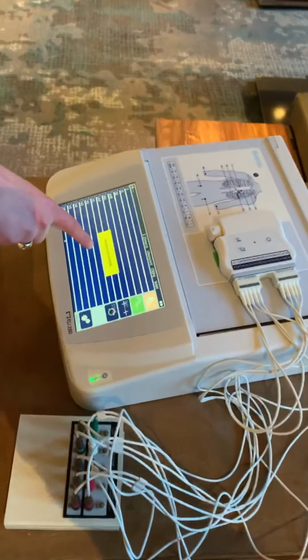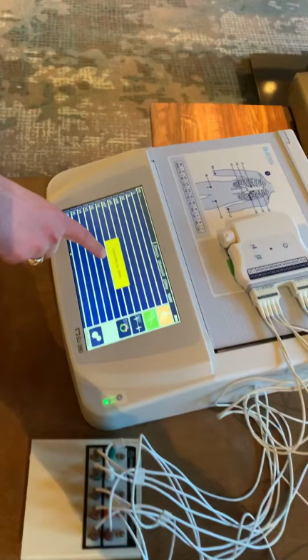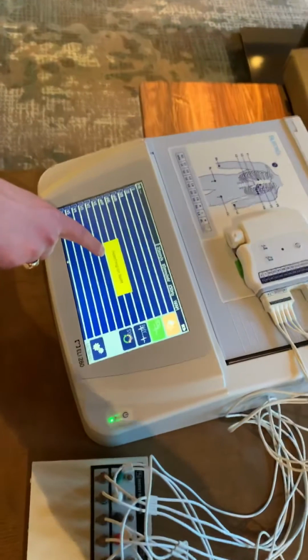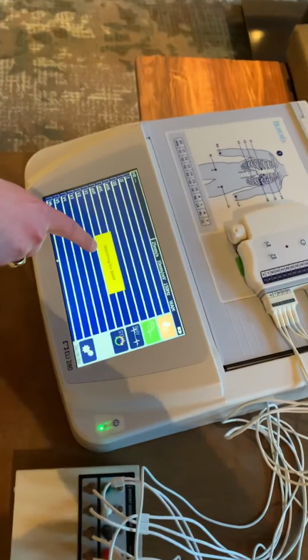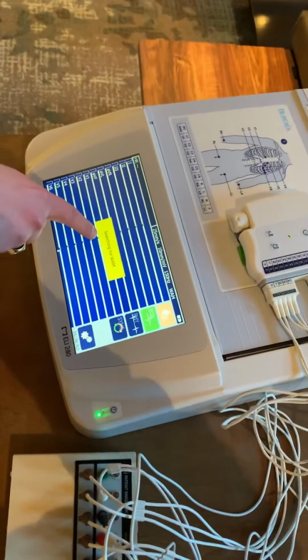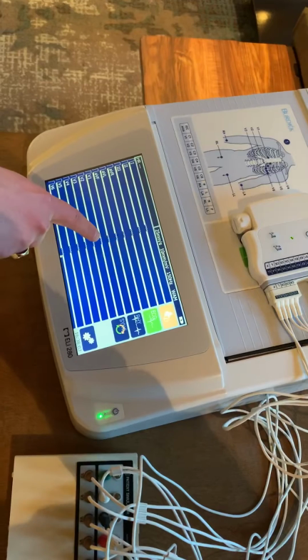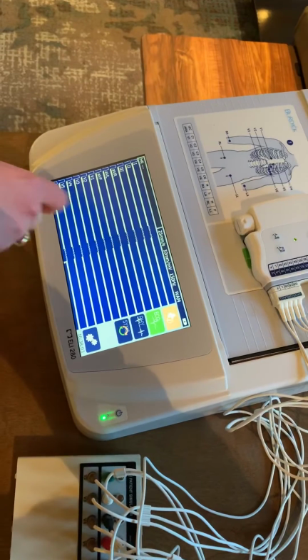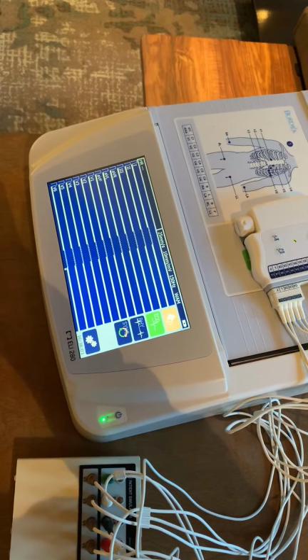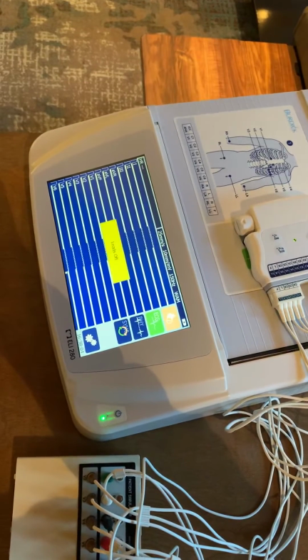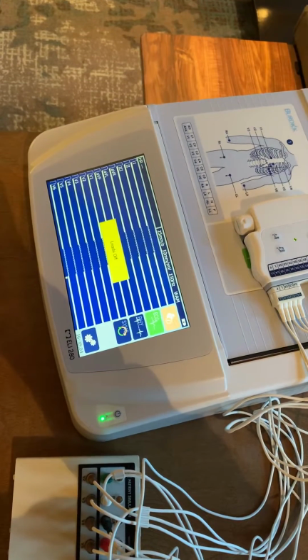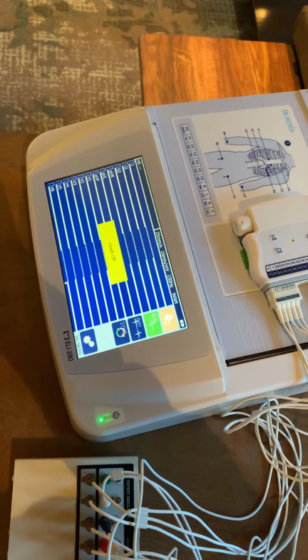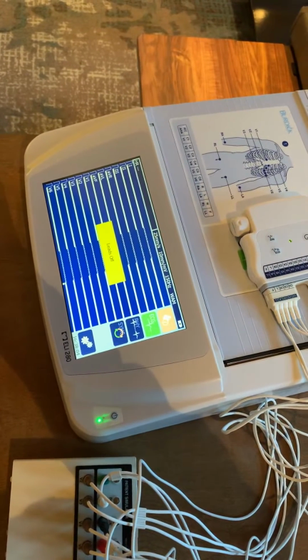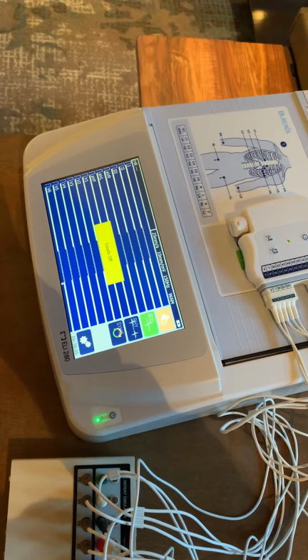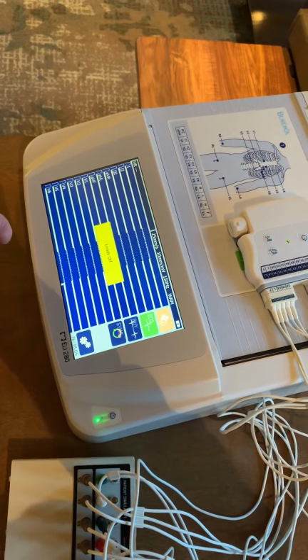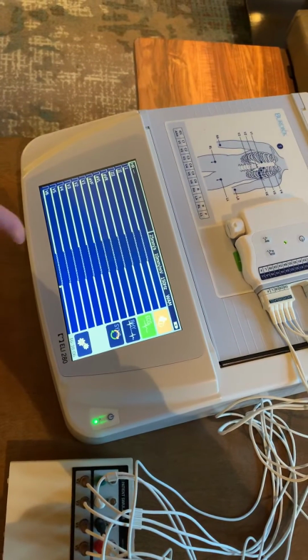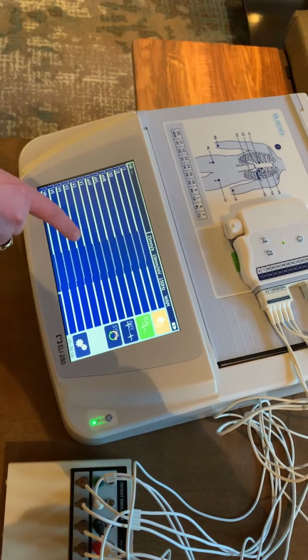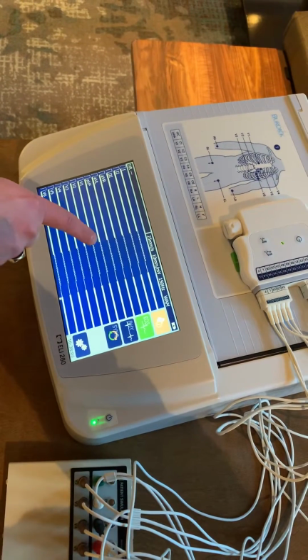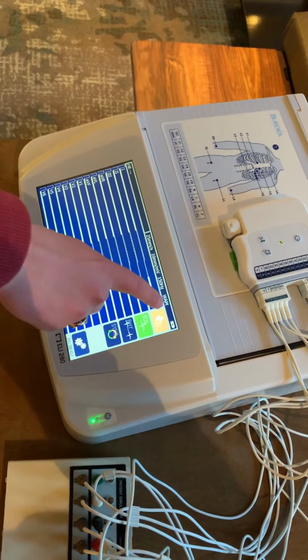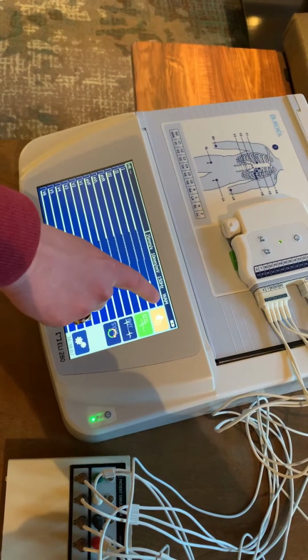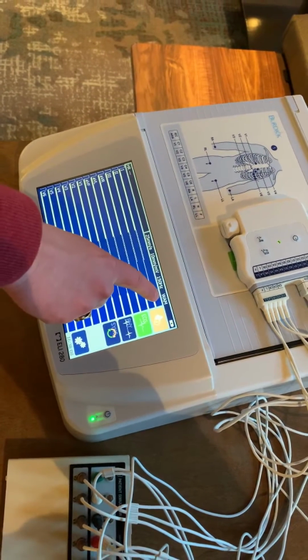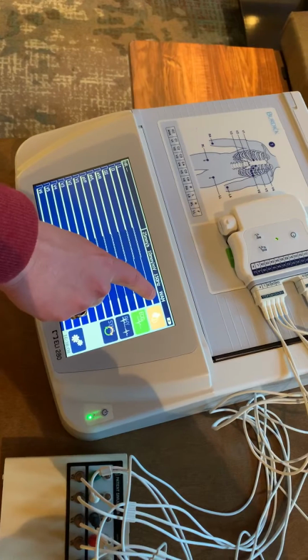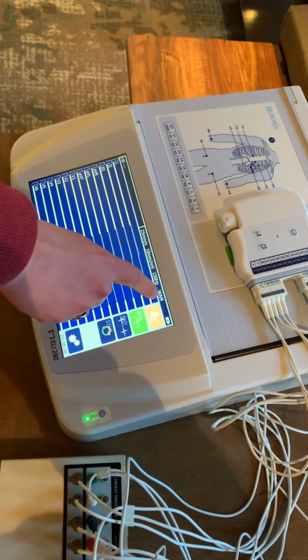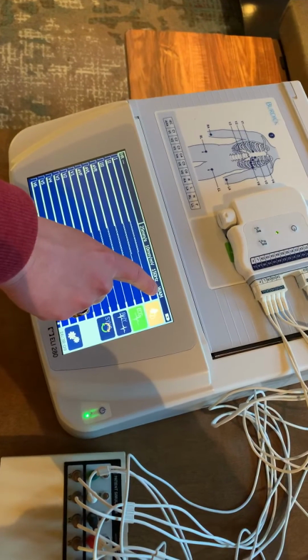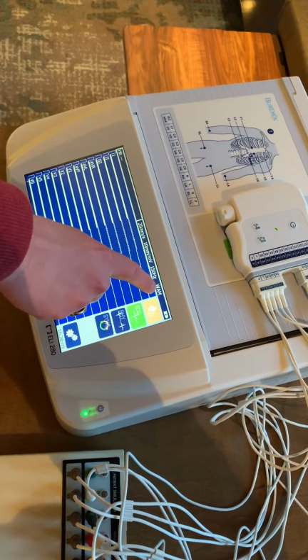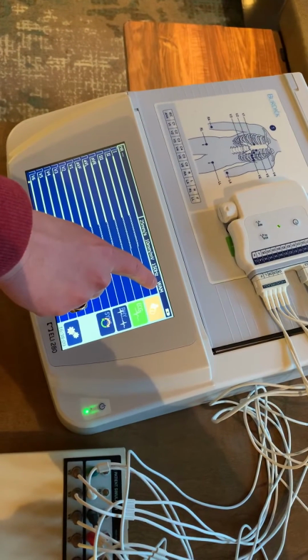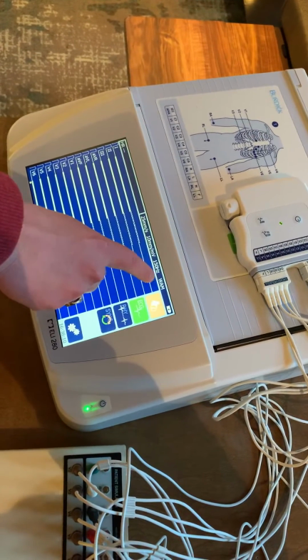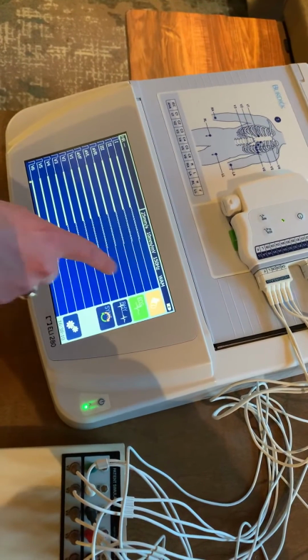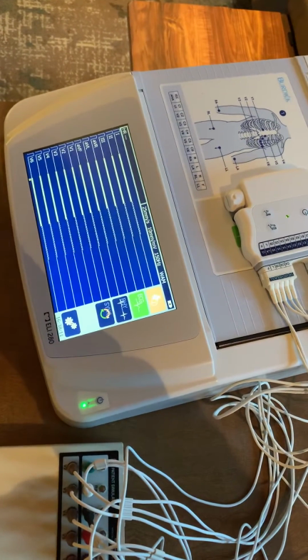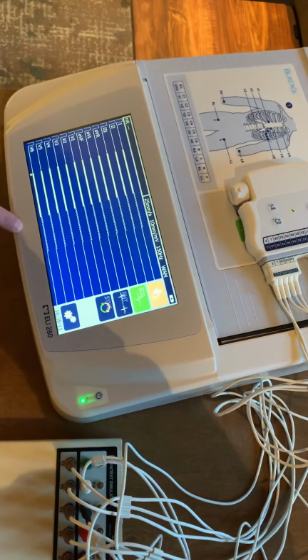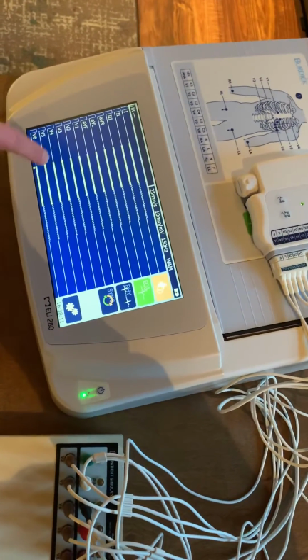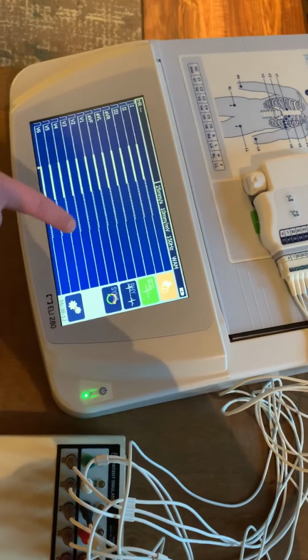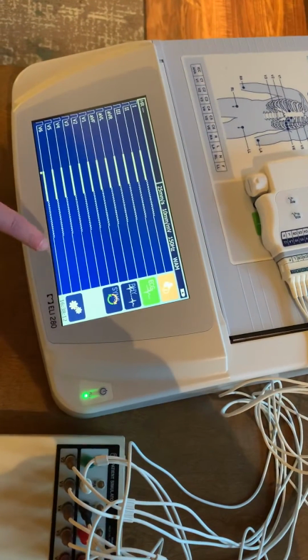You'll see a yellow informational box that's searching for the WAM. Once it is paired, you'll see the WAM icon up in the top right-hand corner, and then it is searching for leads.